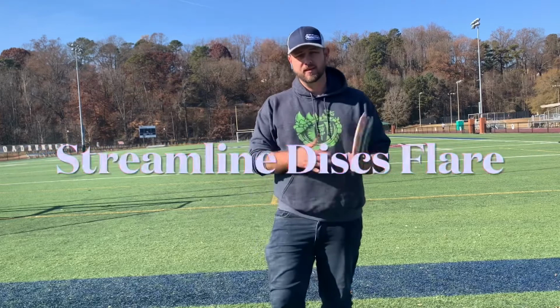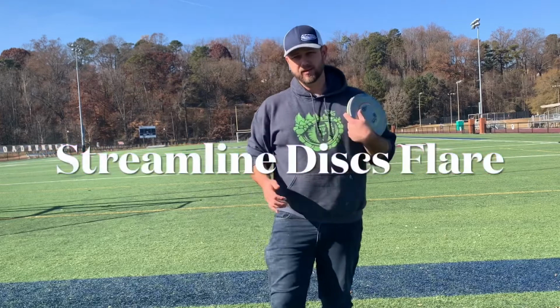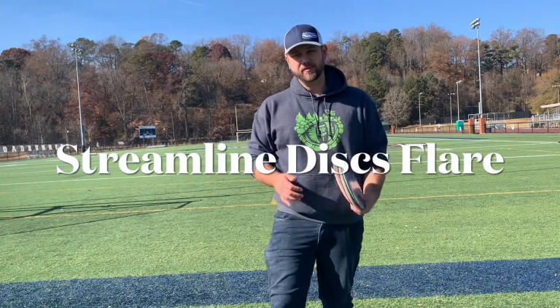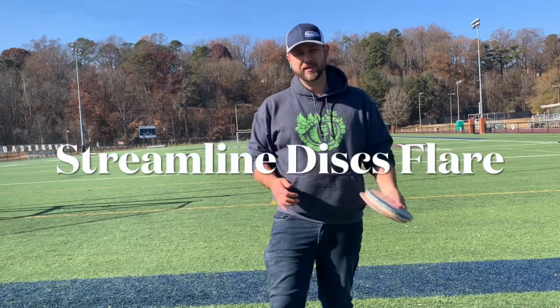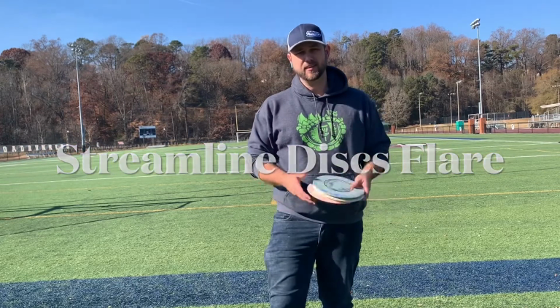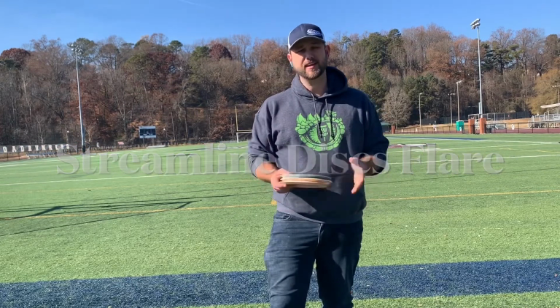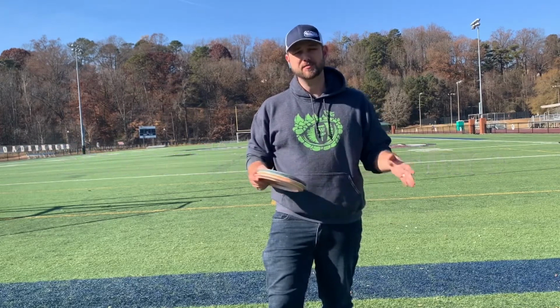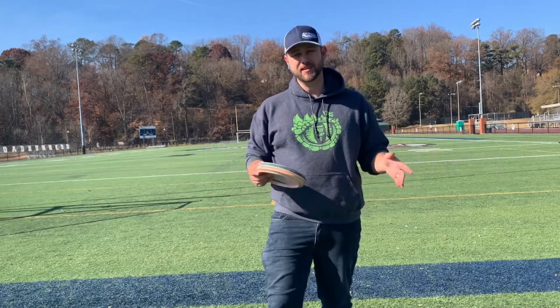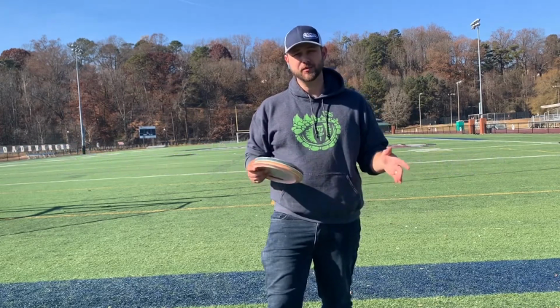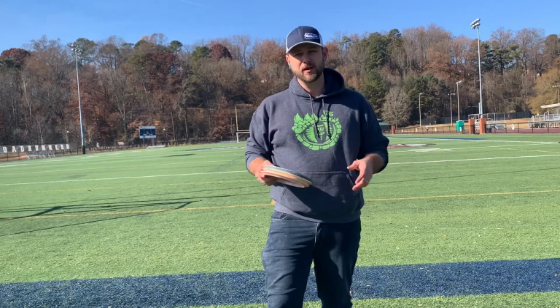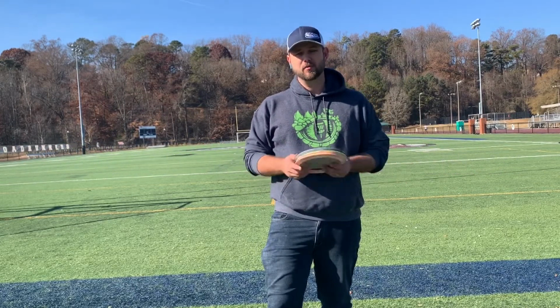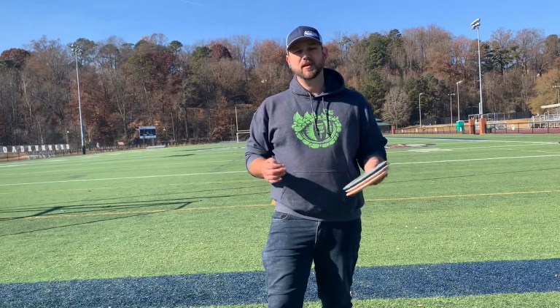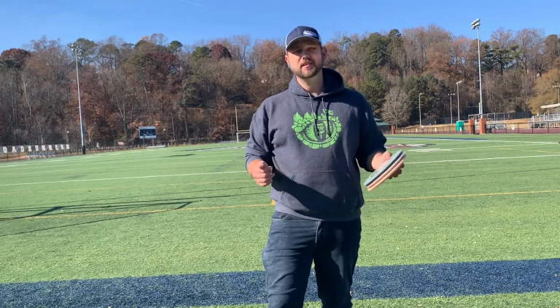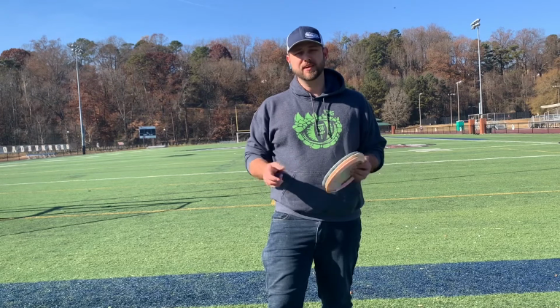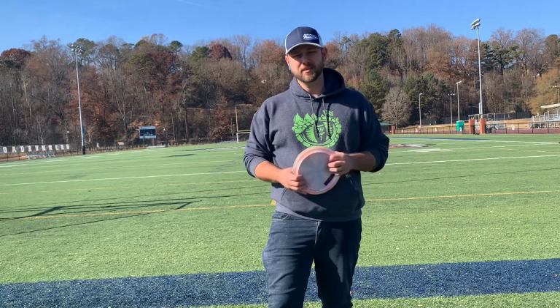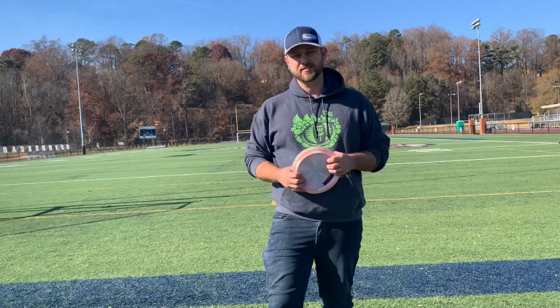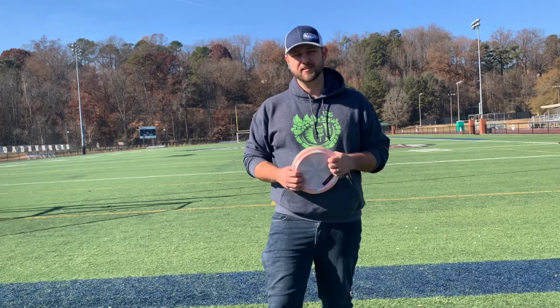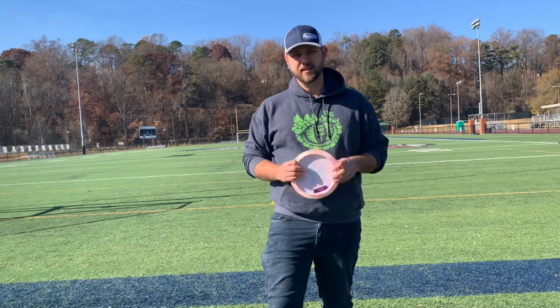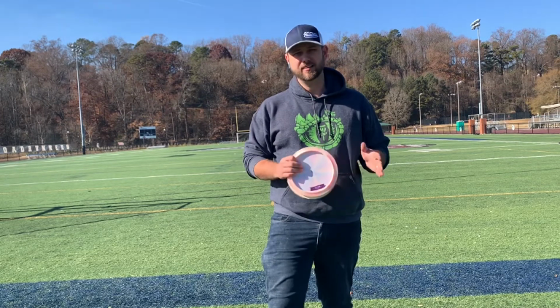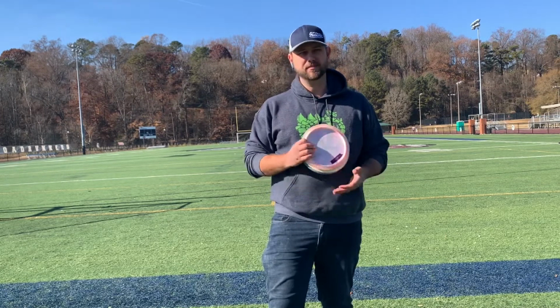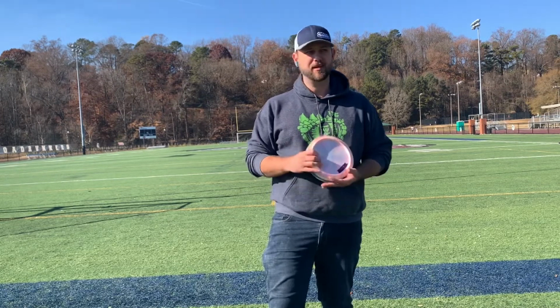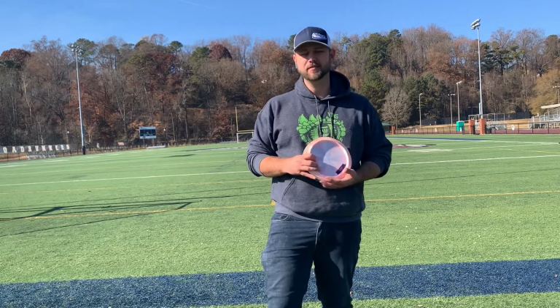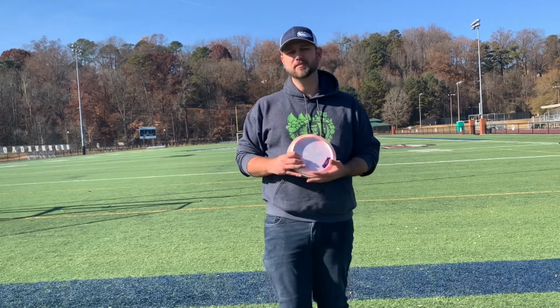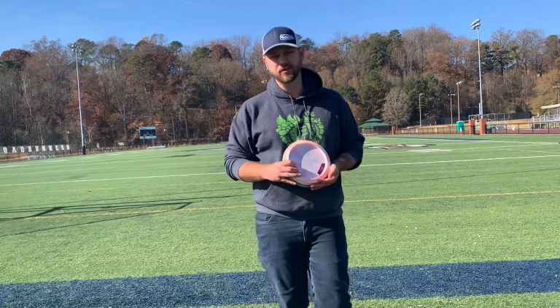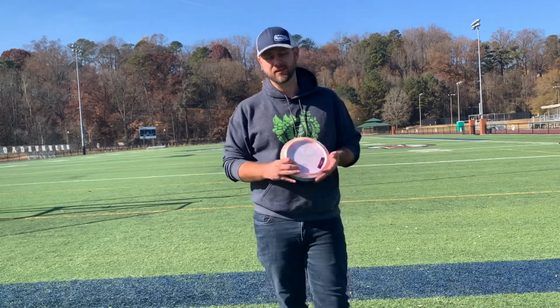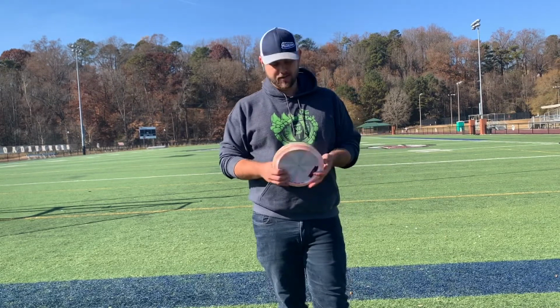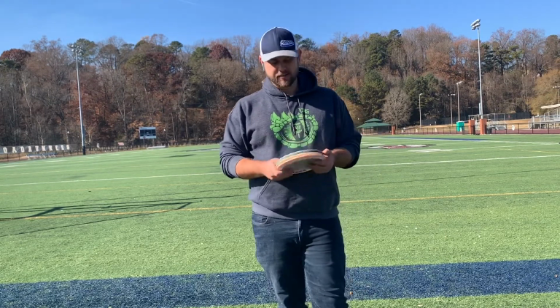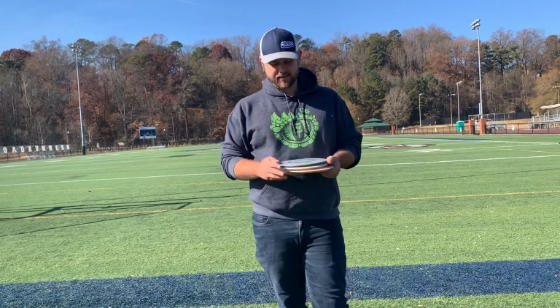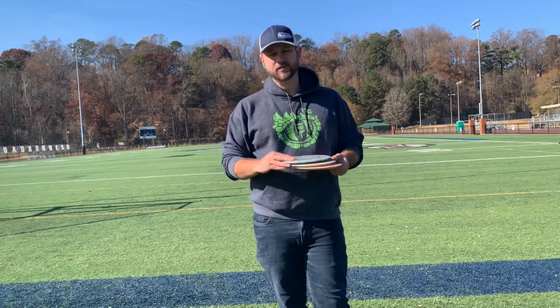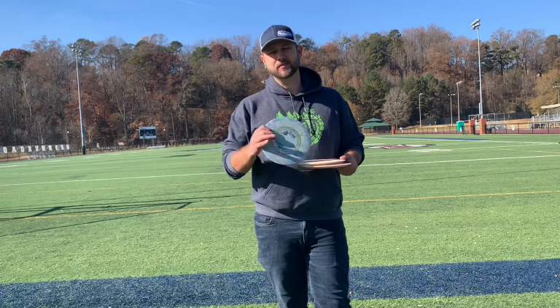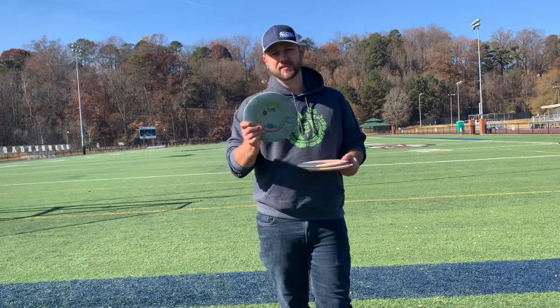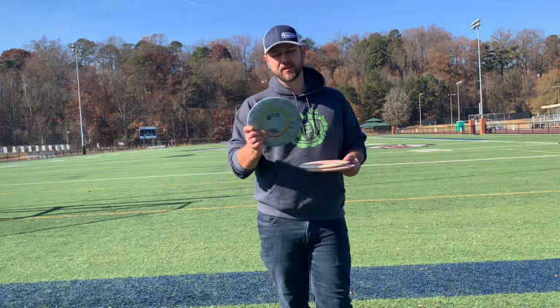Hey everybody, Matt here, and today I'm going to take you through one of my all-time favorite discs that I have somehow never done a video on, and that is the Streamline Disc Flare.